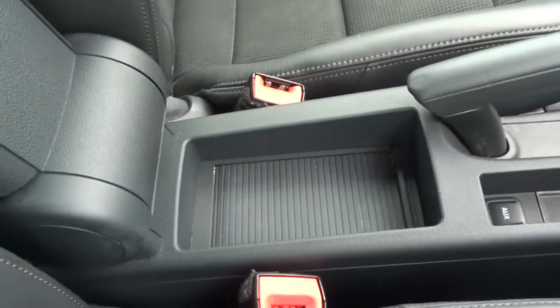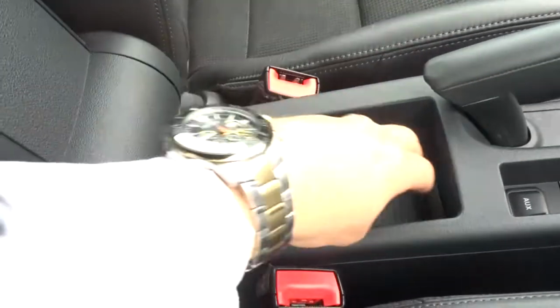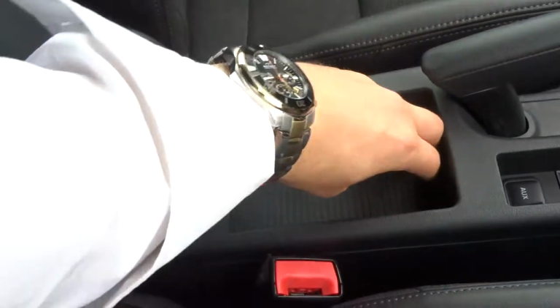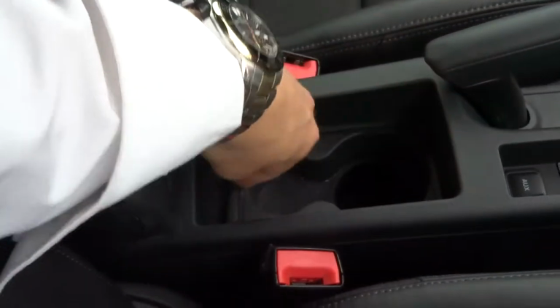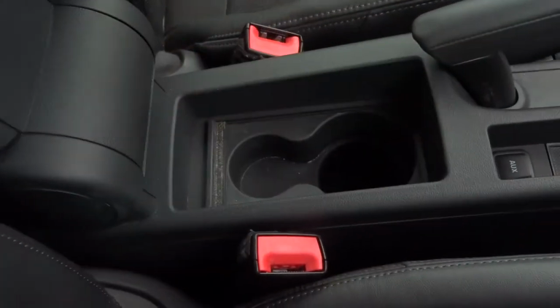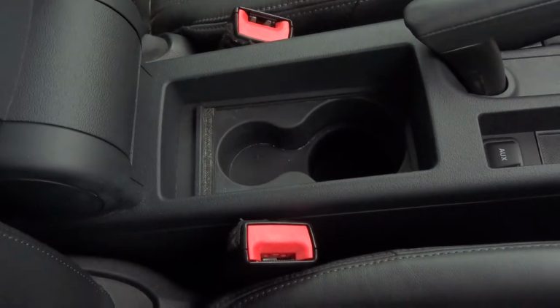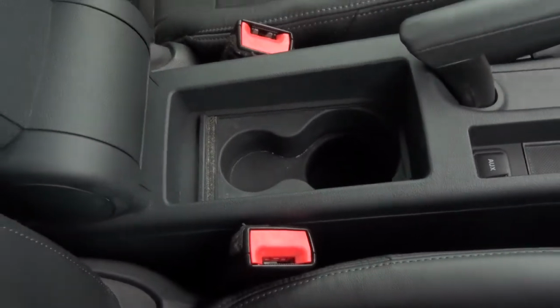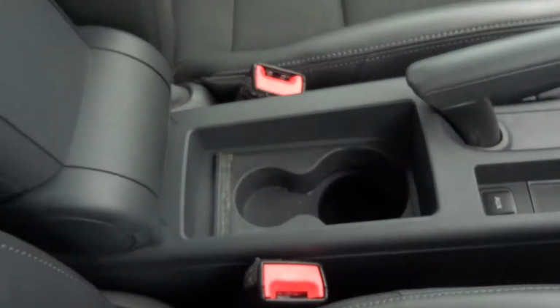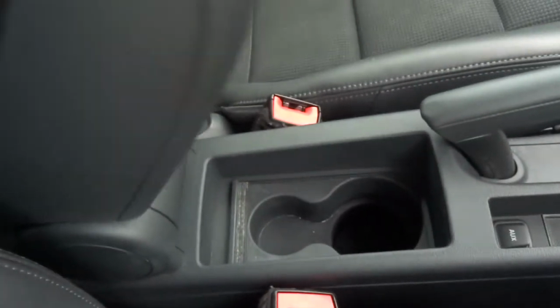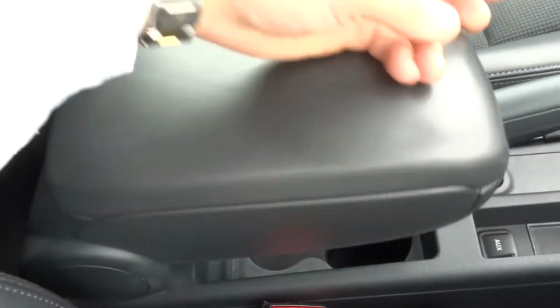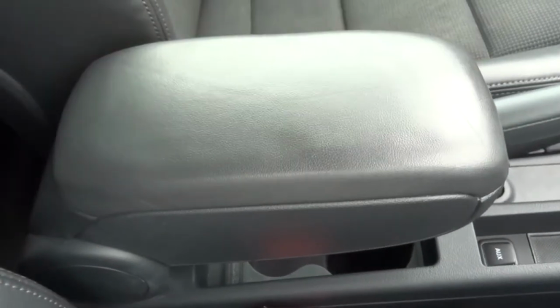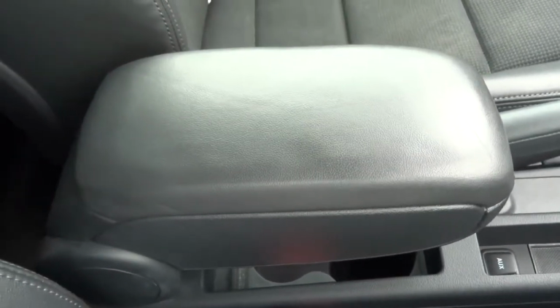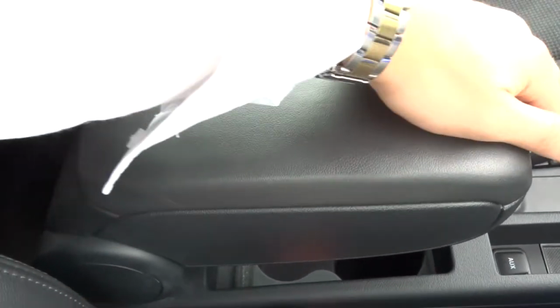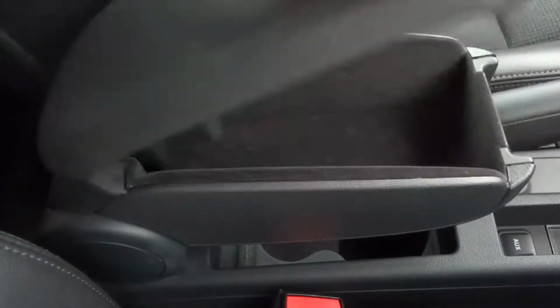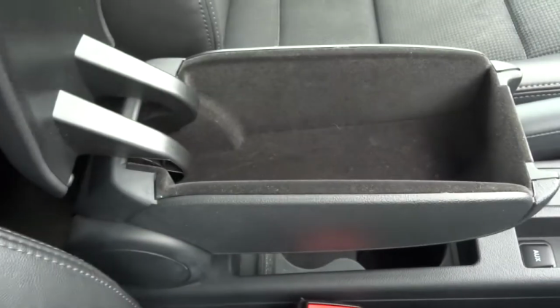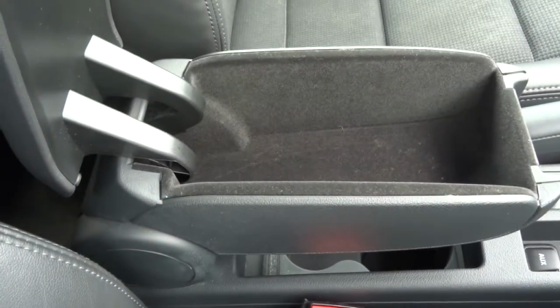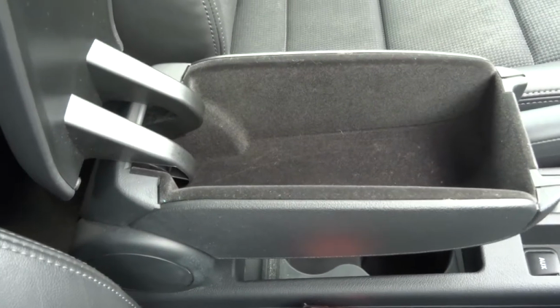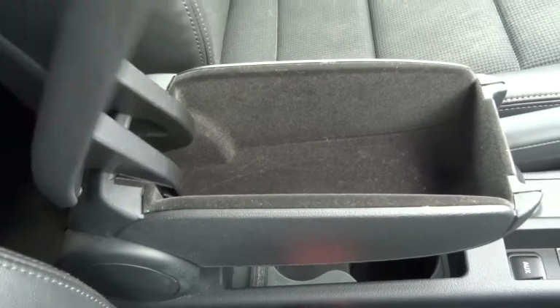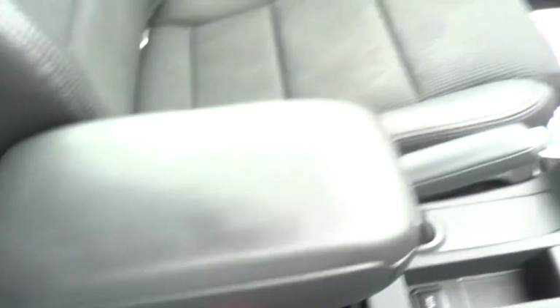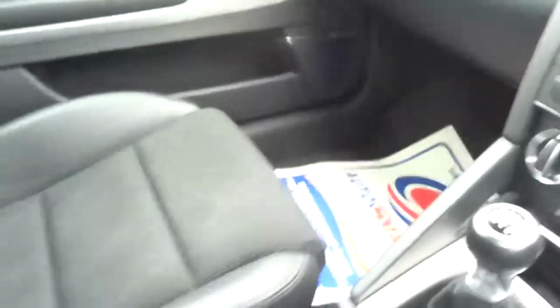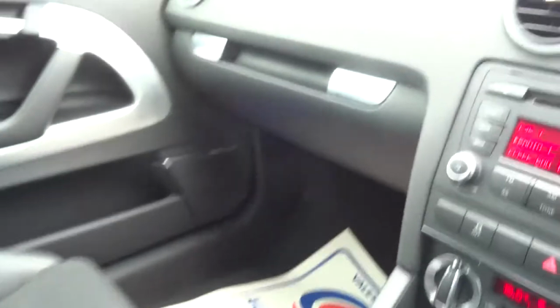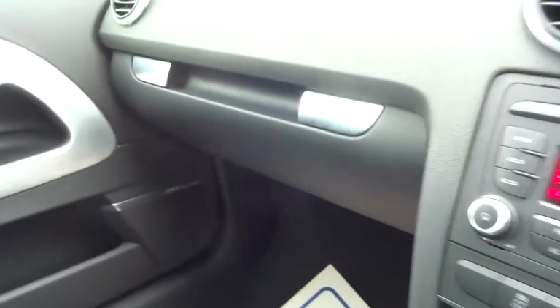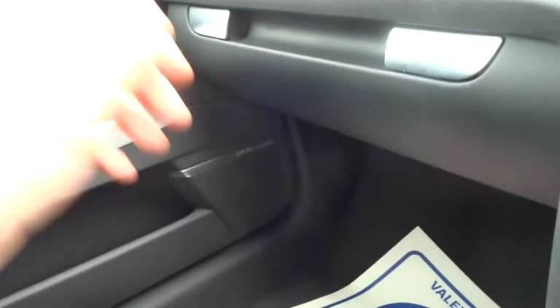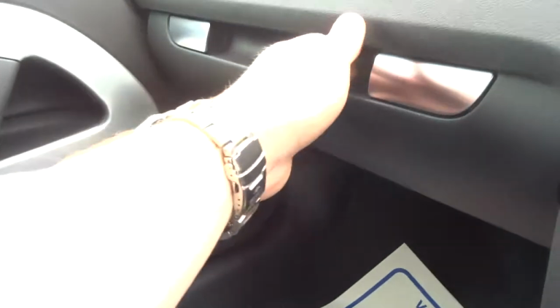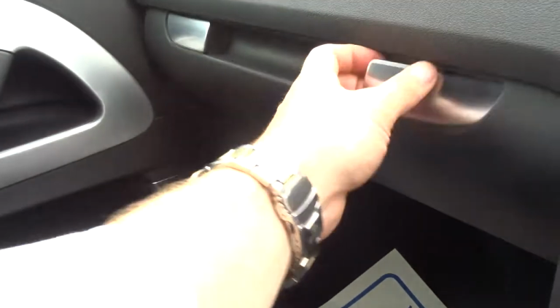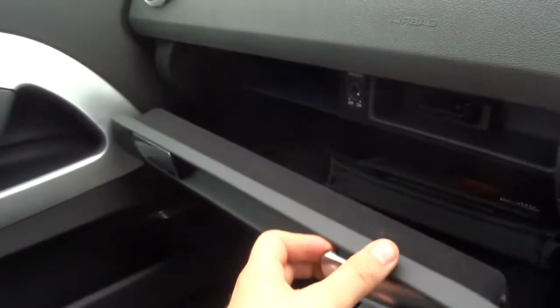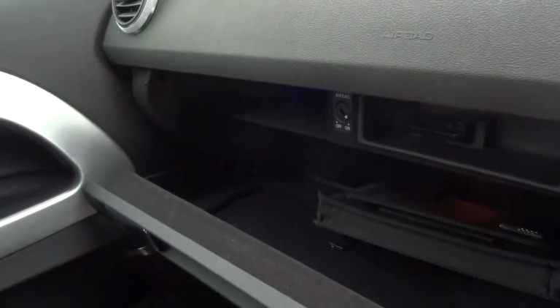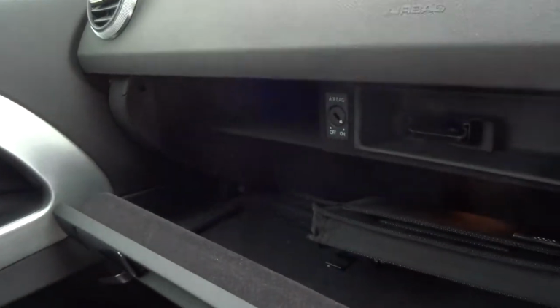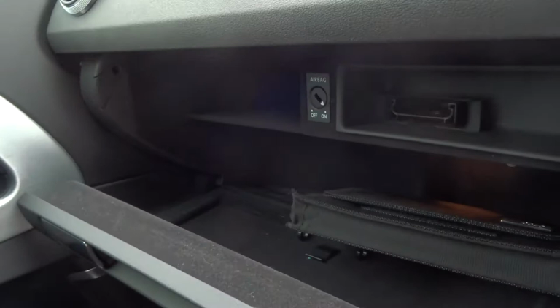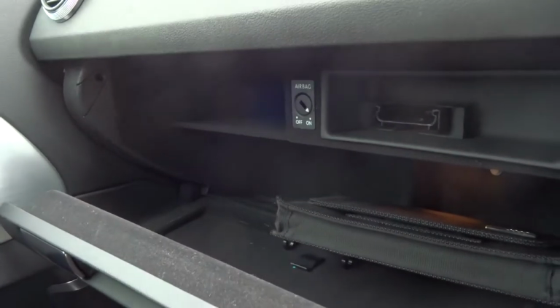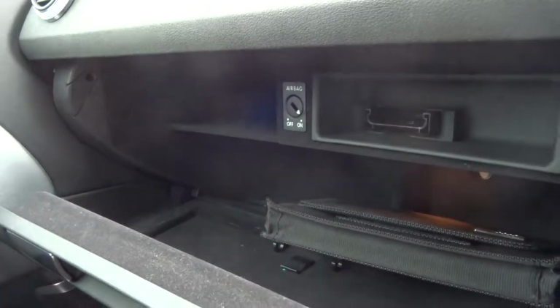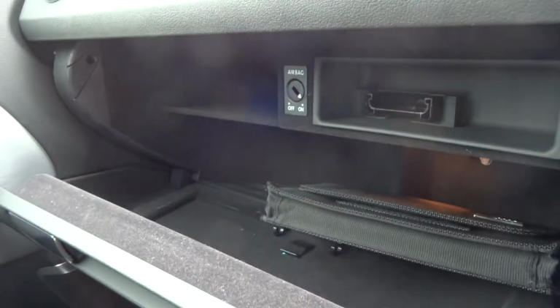If we slide this open, you've got your cup holders, this pulls down for an armrest, then you've got storage inside. In the glove box there's plenty of space, and you've got the airbag on and off function for the passenger side.